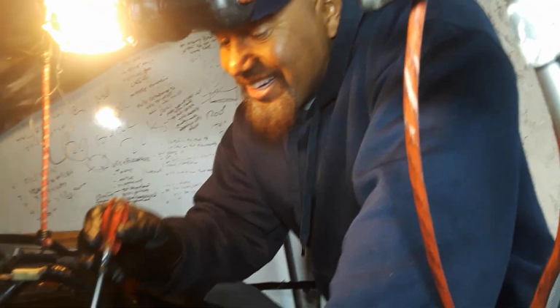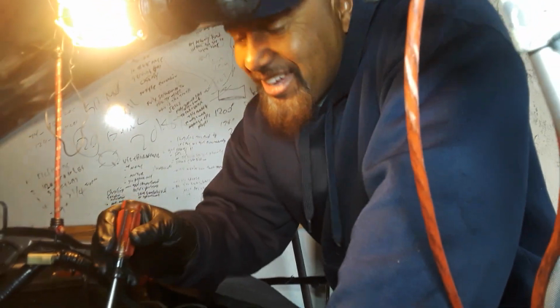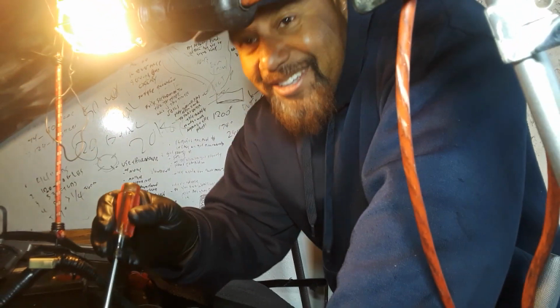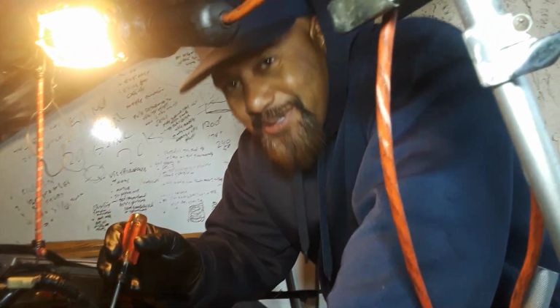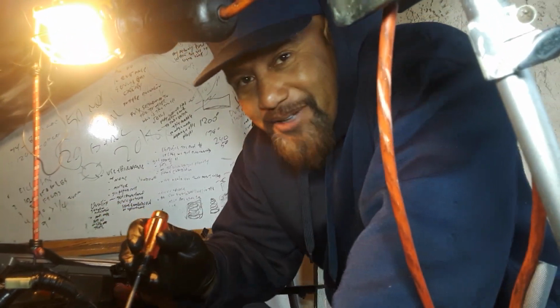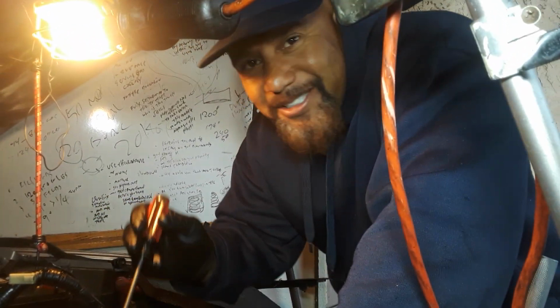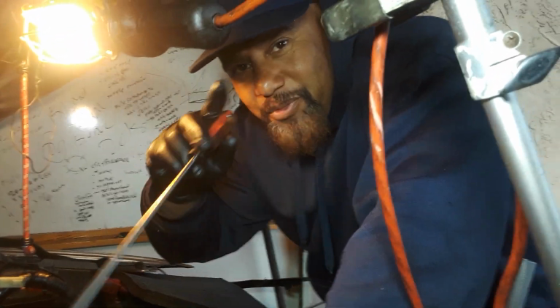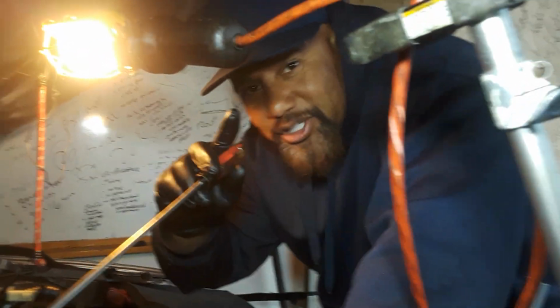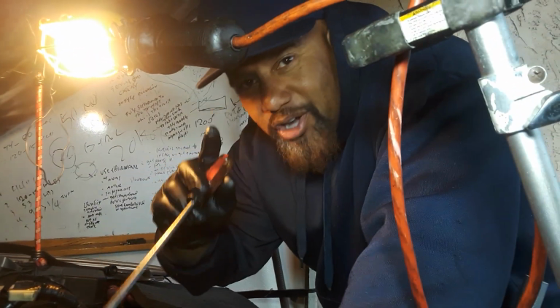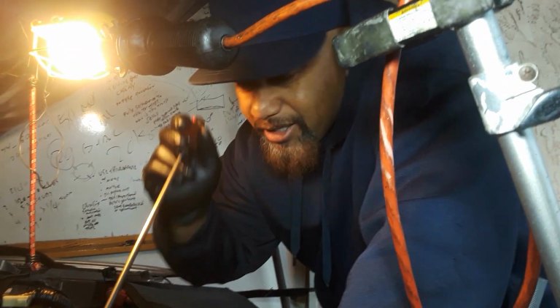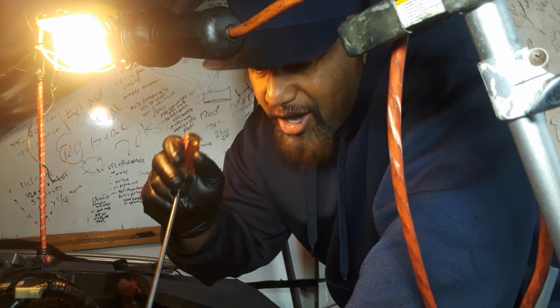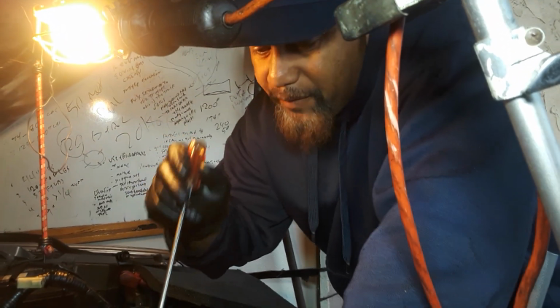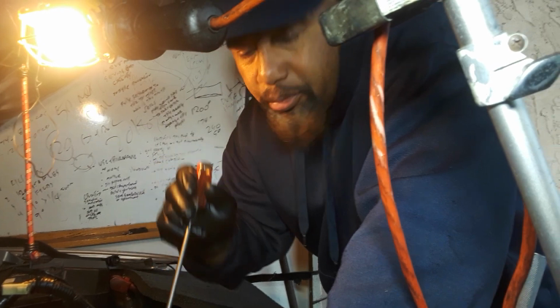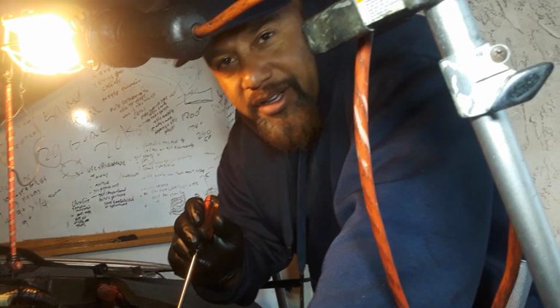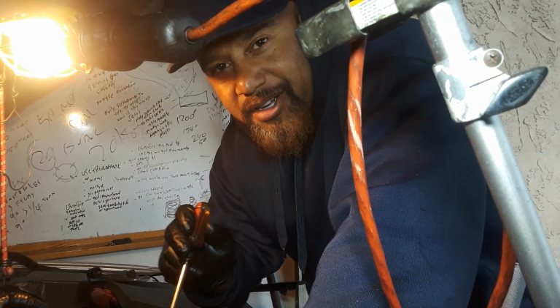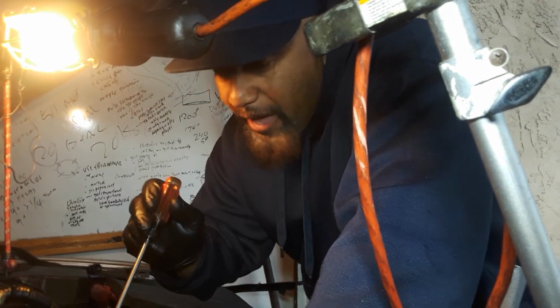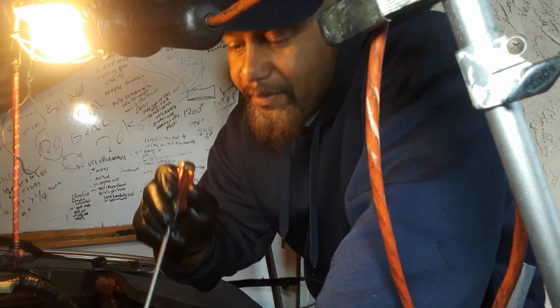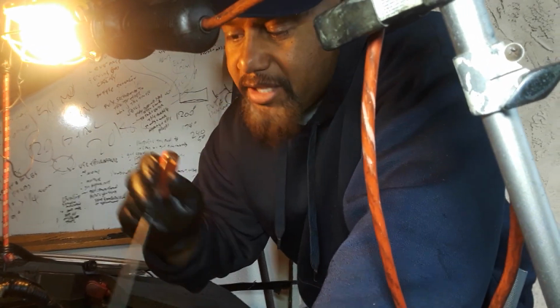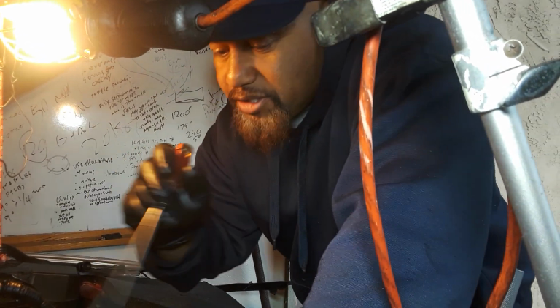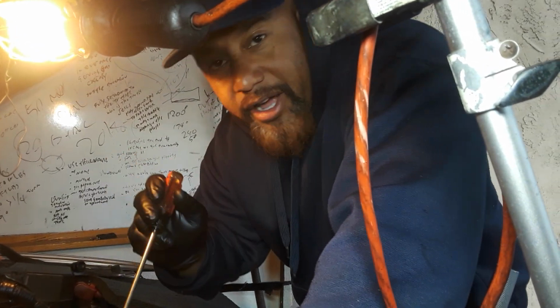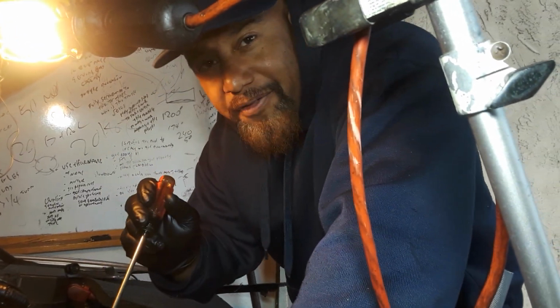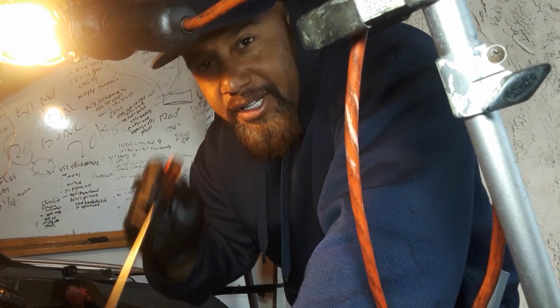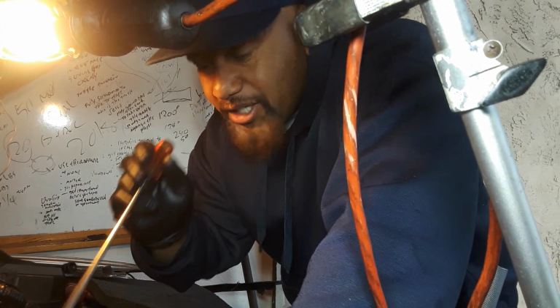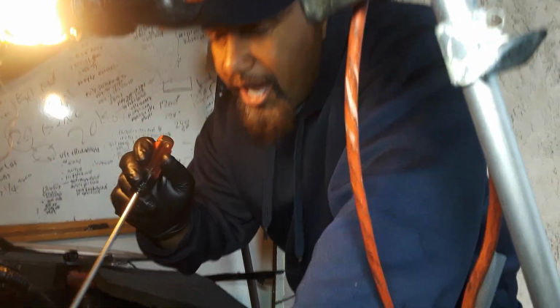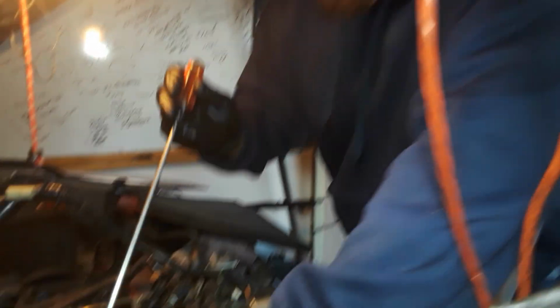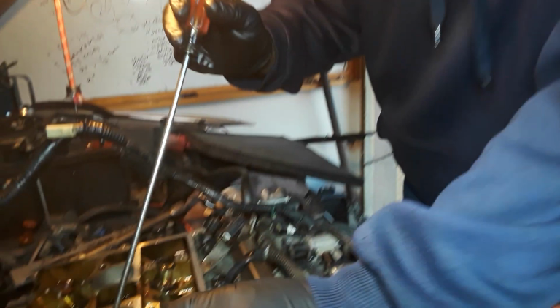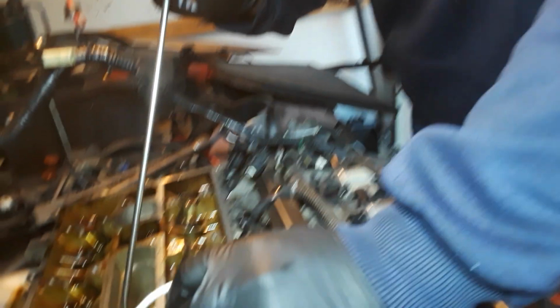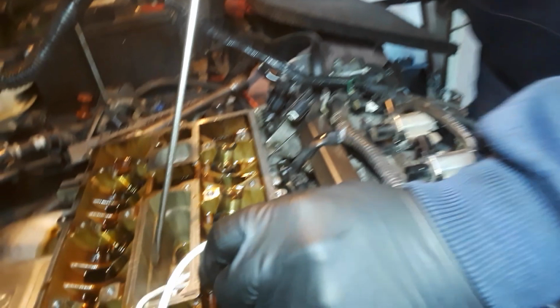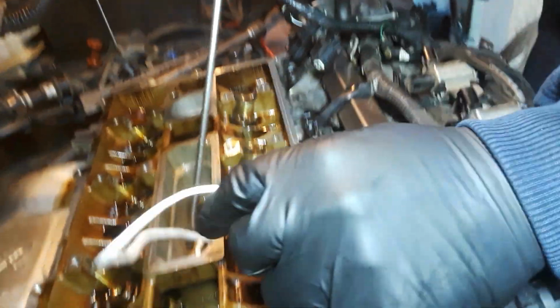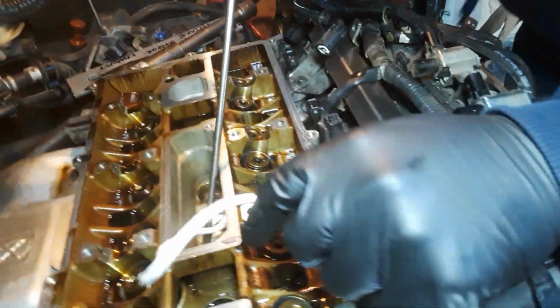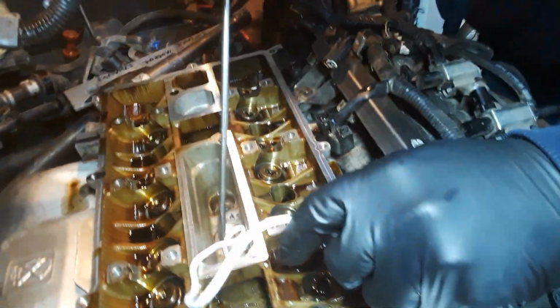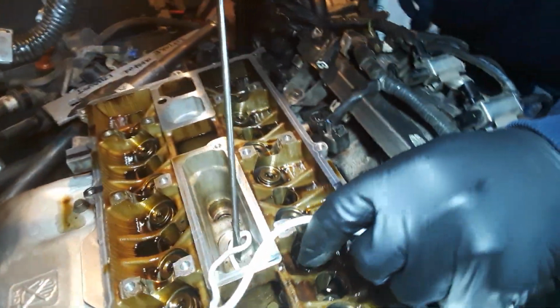All right, hey you guys — want to know how to take off a valve spring without having to take the cylinder head off? Check this out. Get some rope — let's show them on the inside.